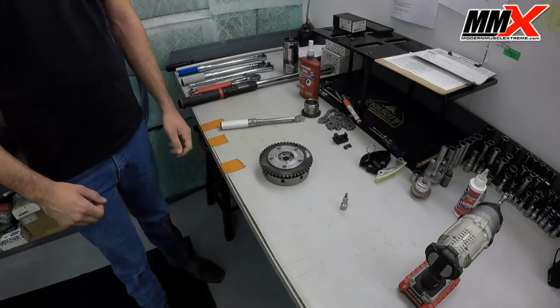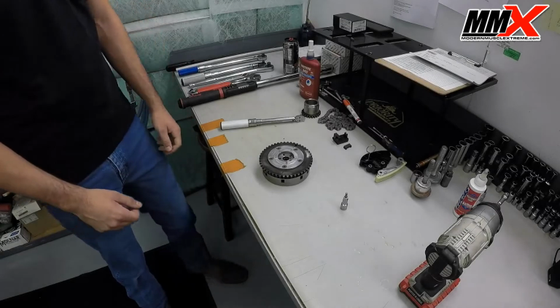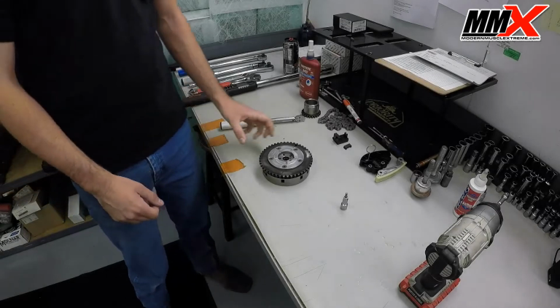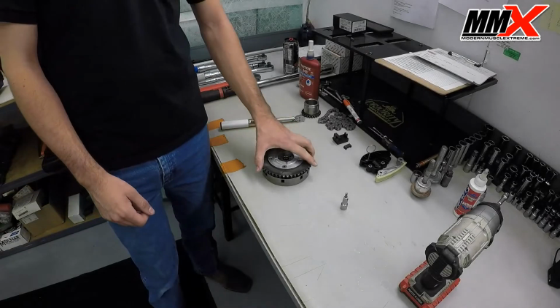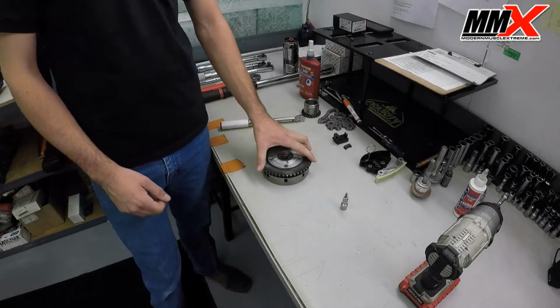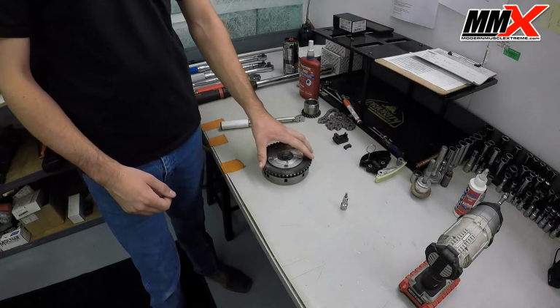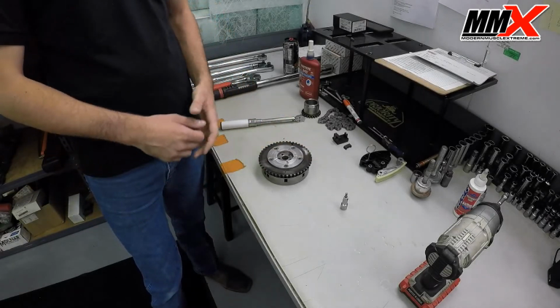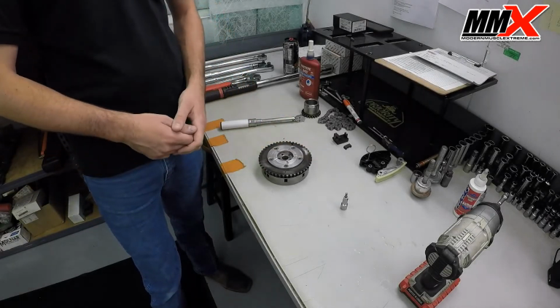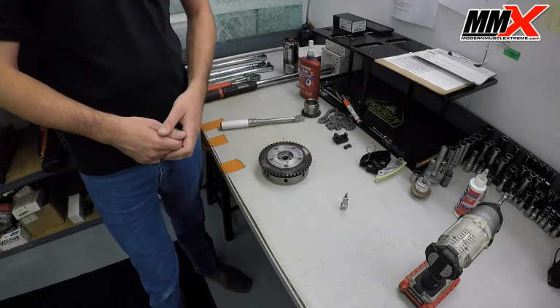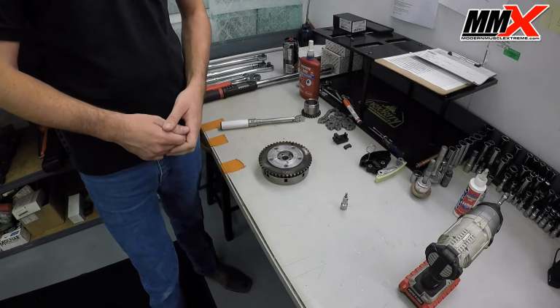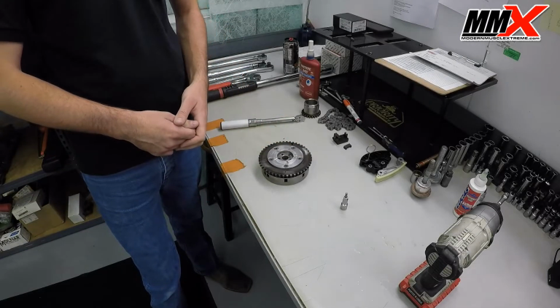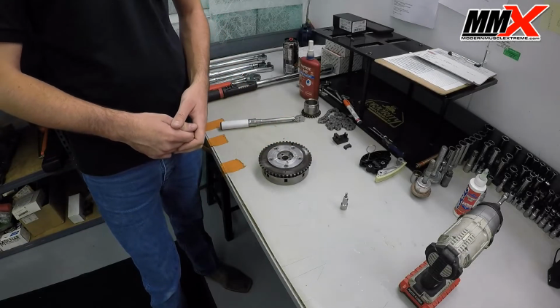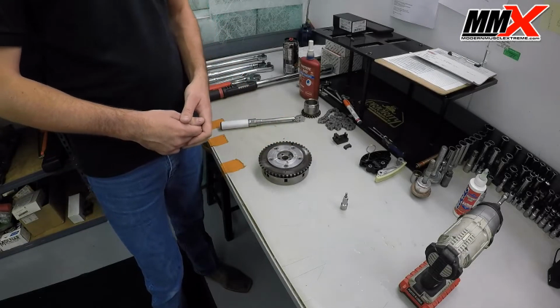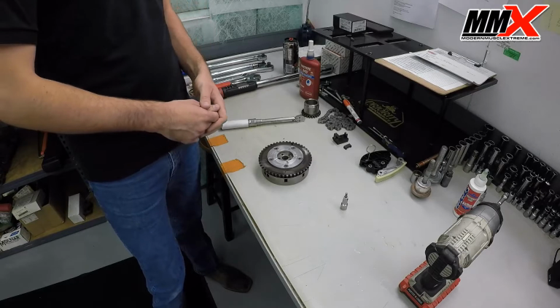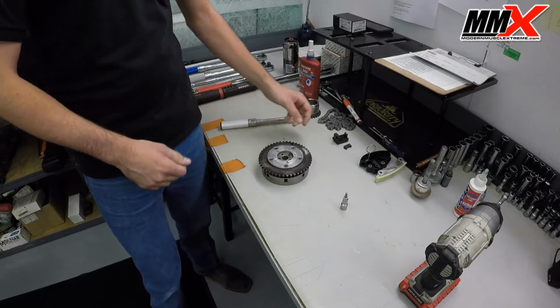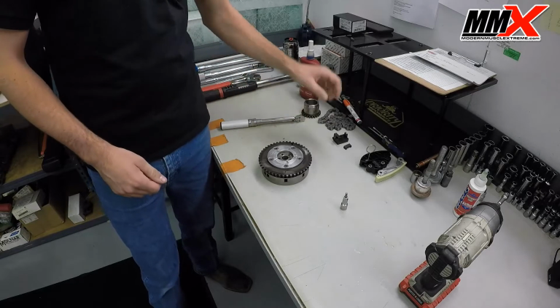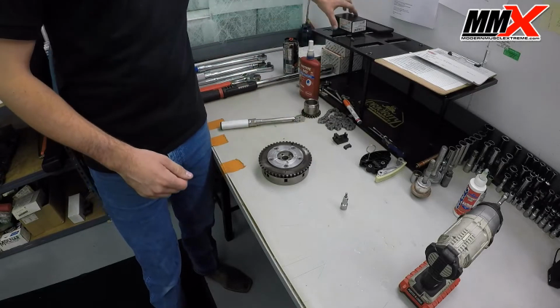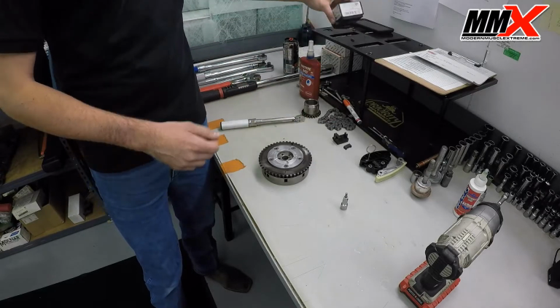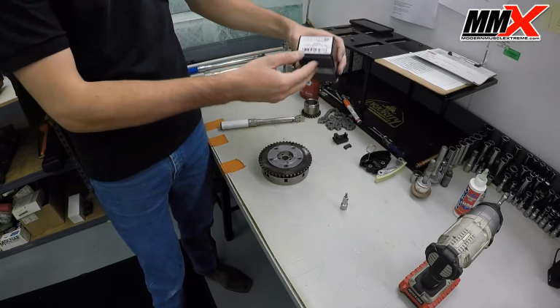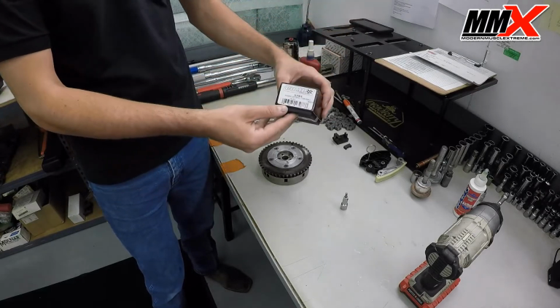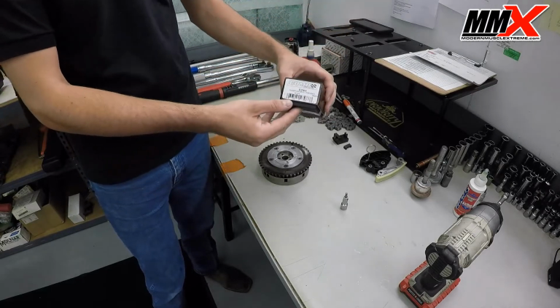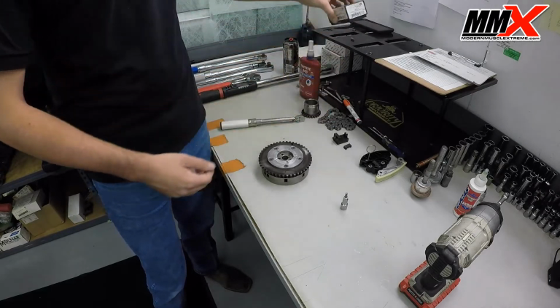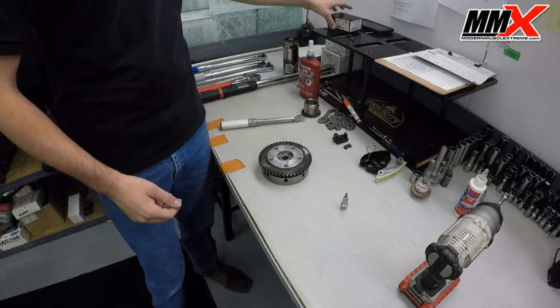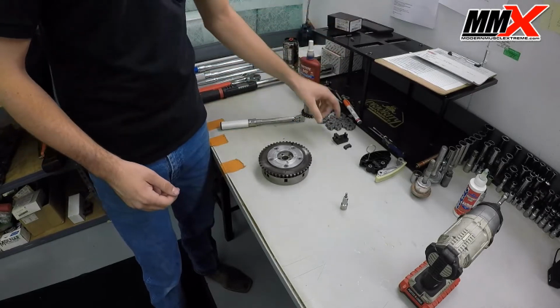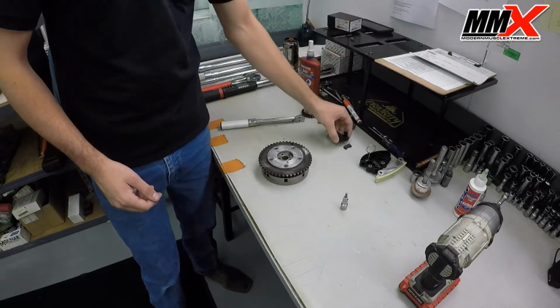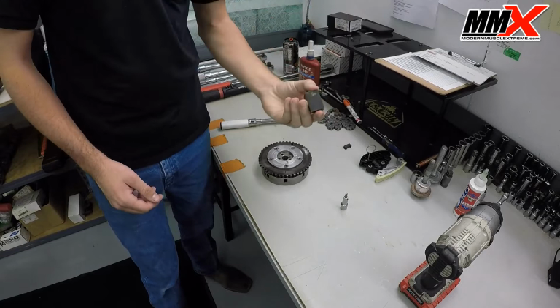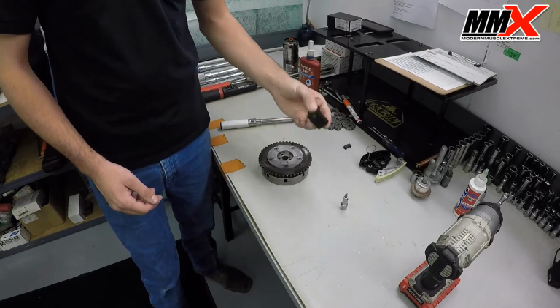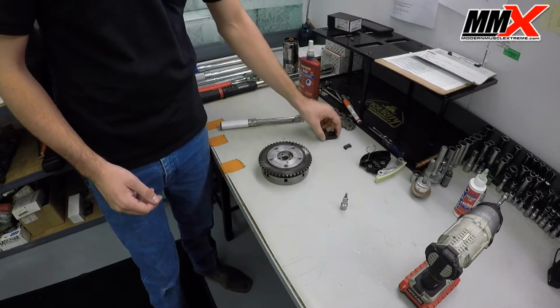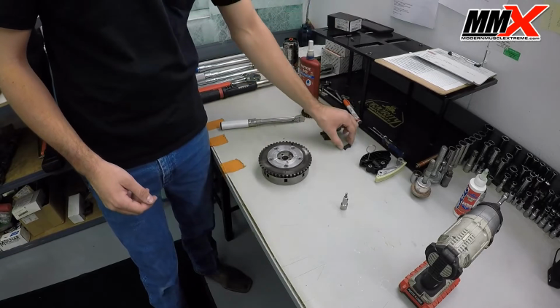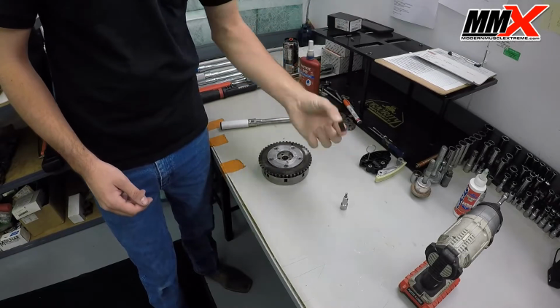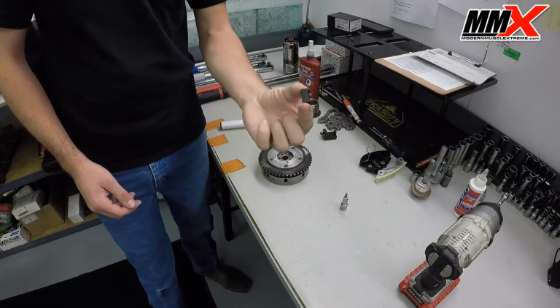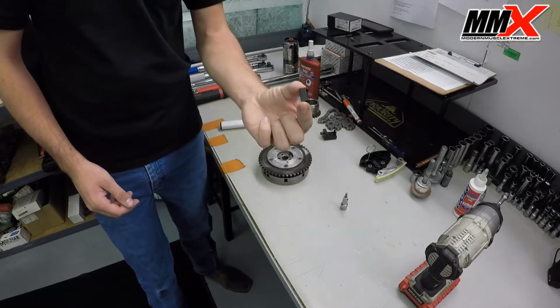The next step is to install your CompCams phaser limiter kit. Your phaser limiter comes in a box like this, and it includes the tool and the actual limiter itself.